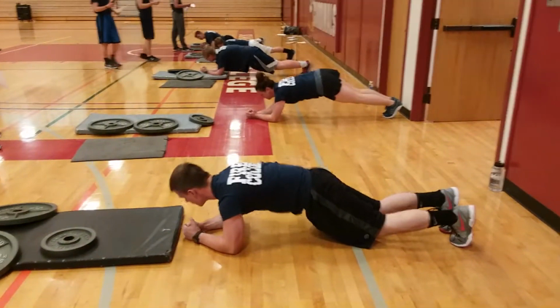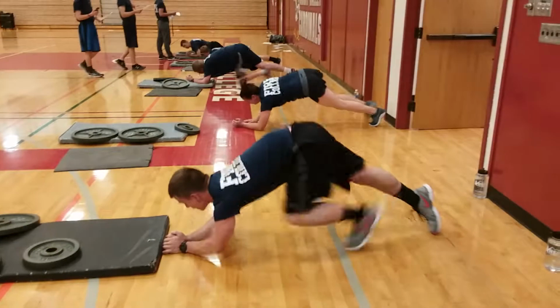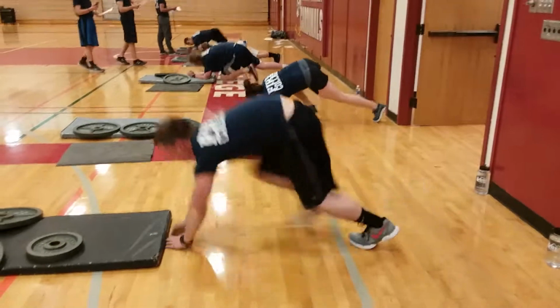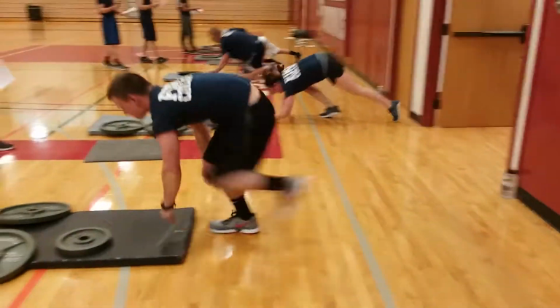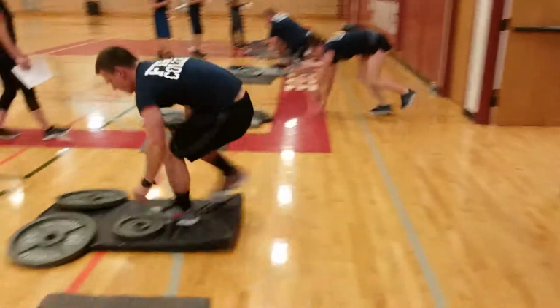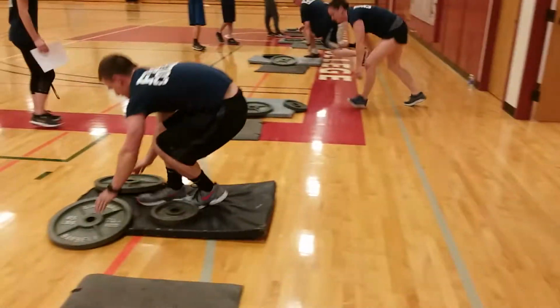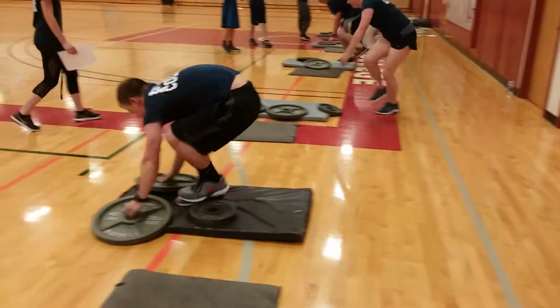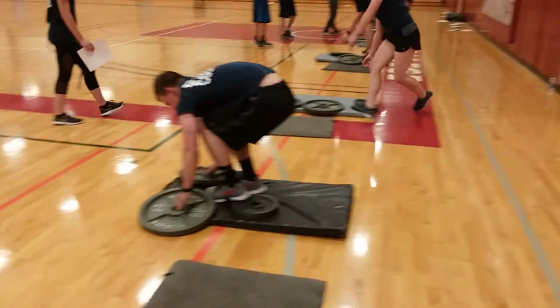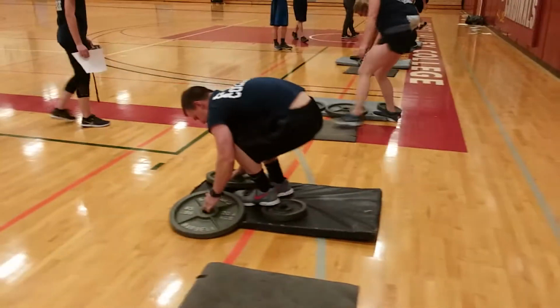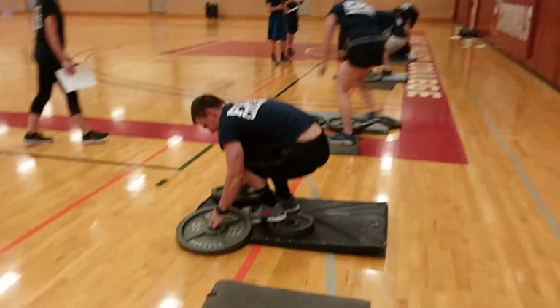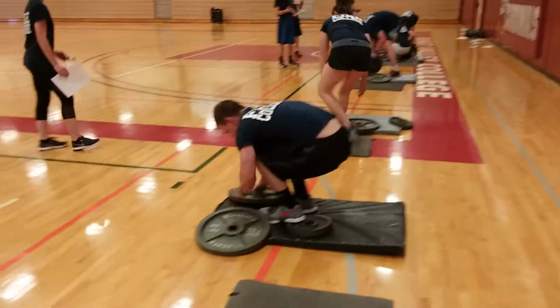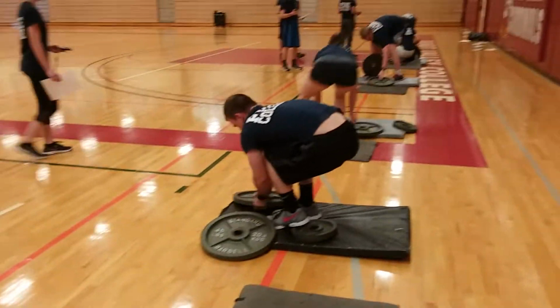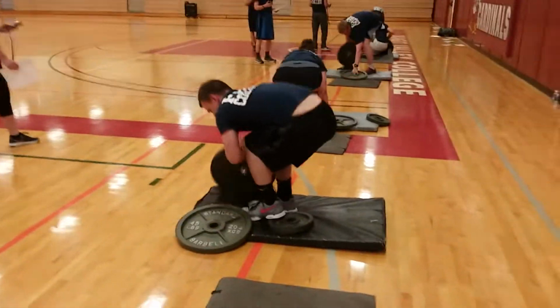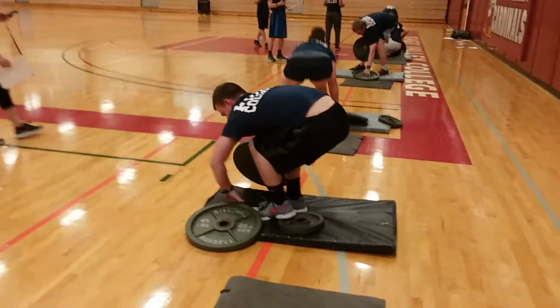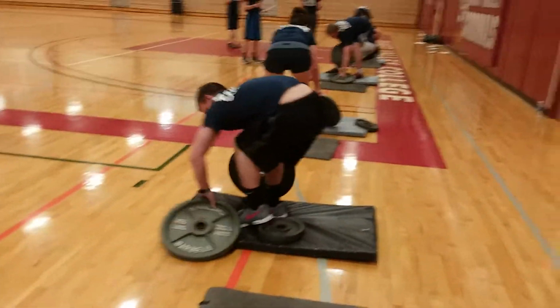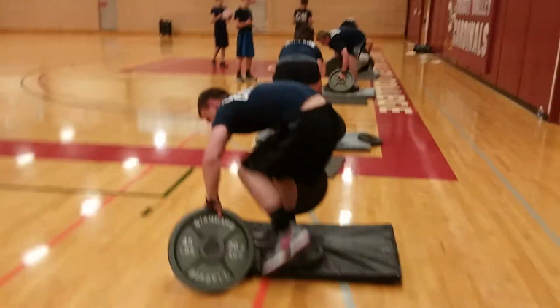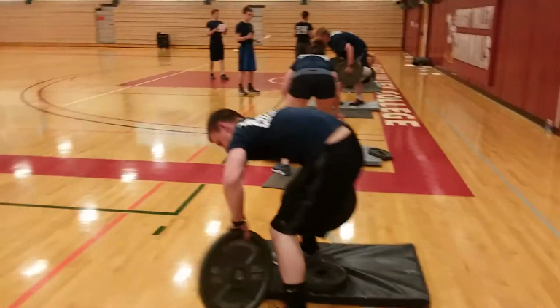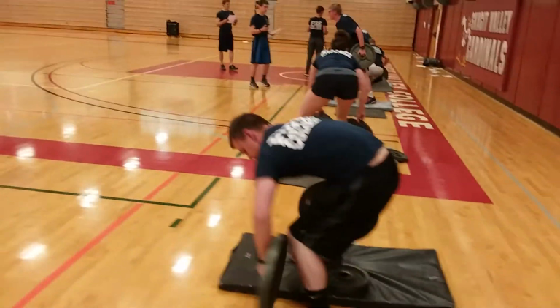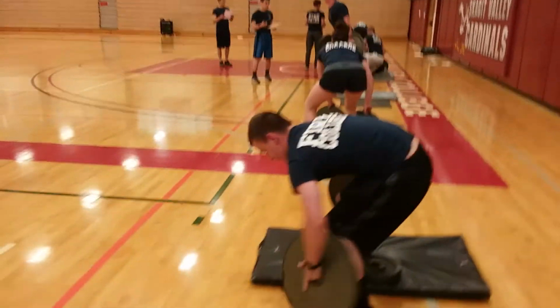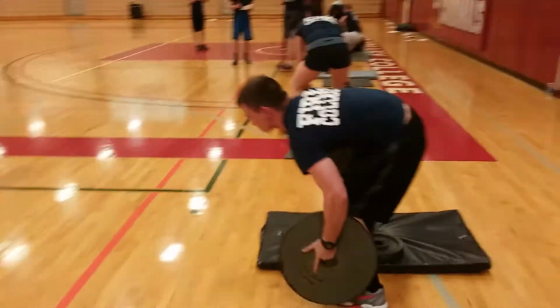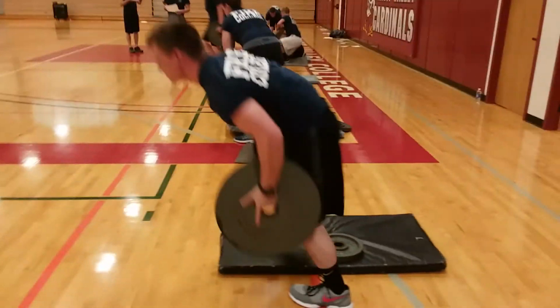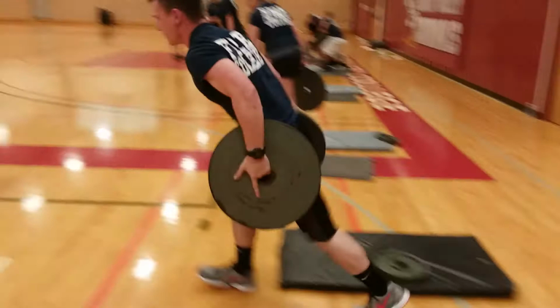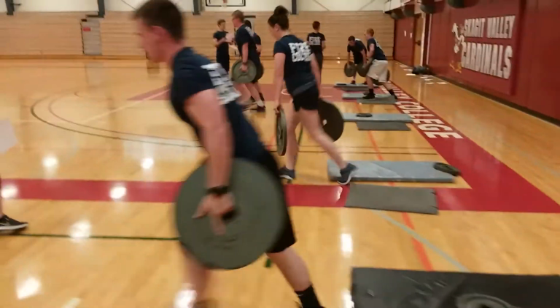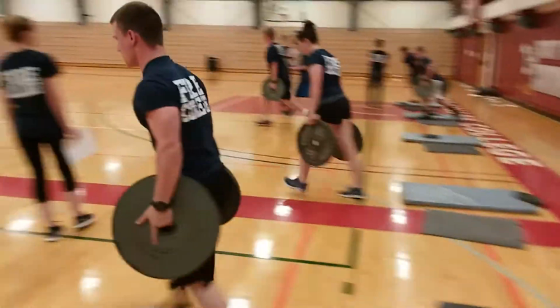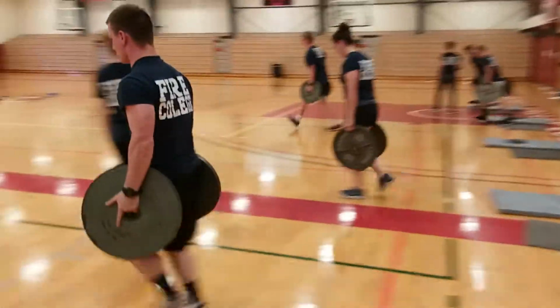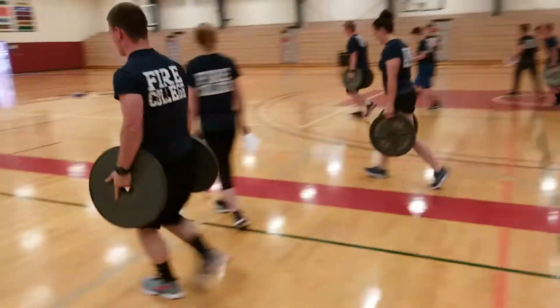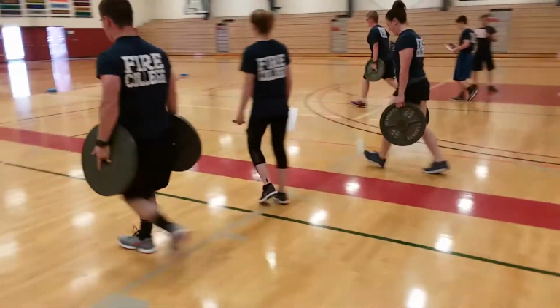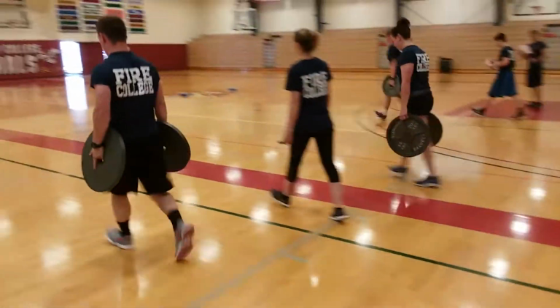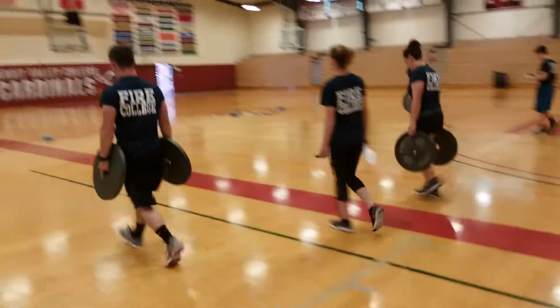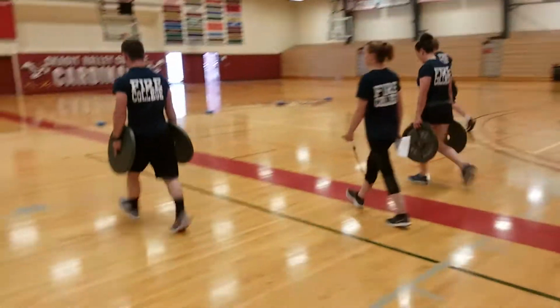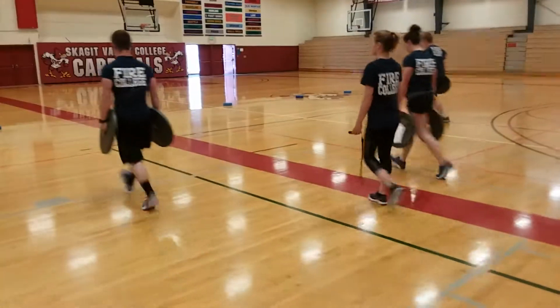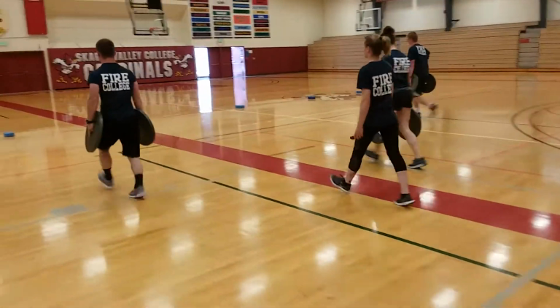After one minute of that, they step up. They walk, not run, grabbing onto the 45 pound plates. They walk, not run, all the way down.